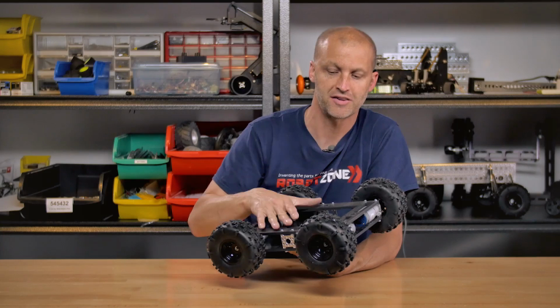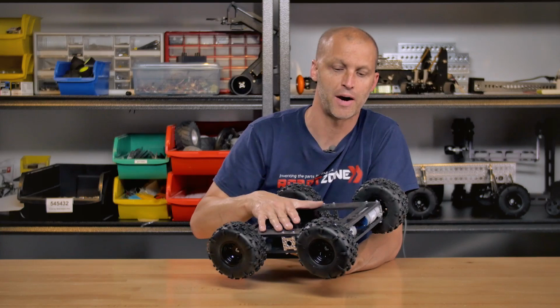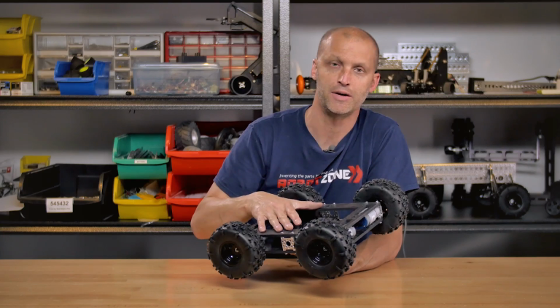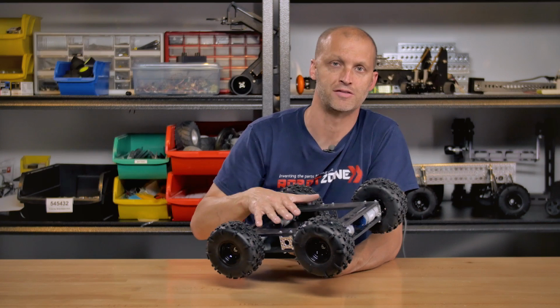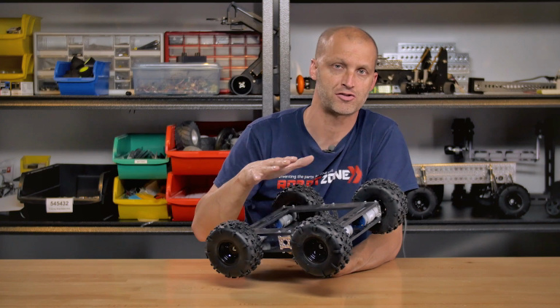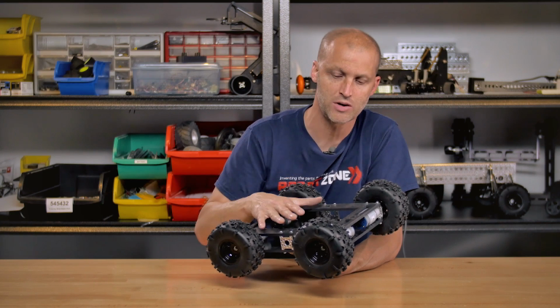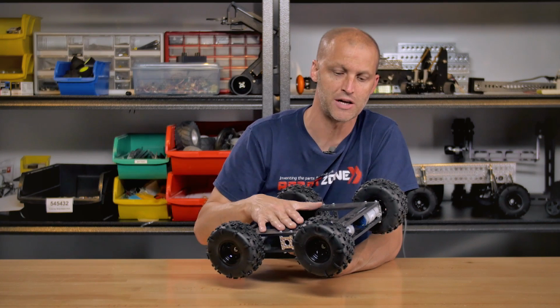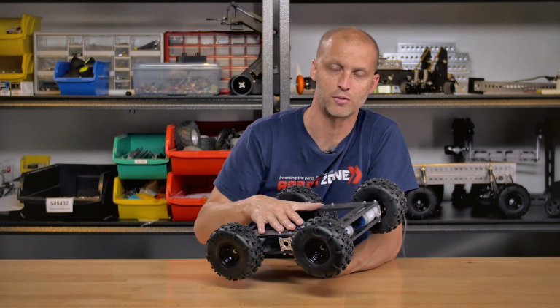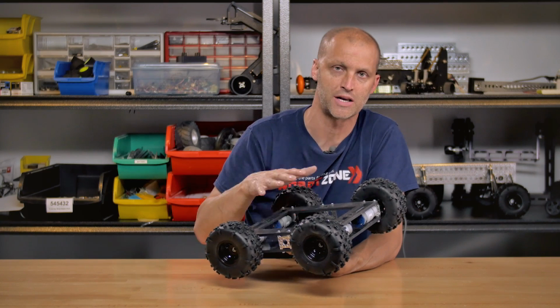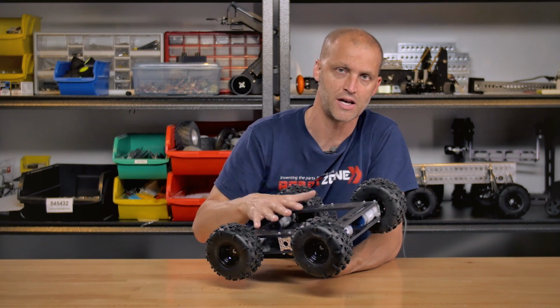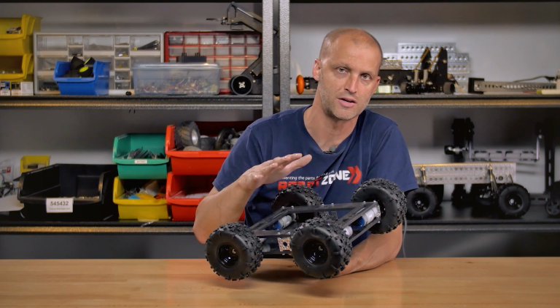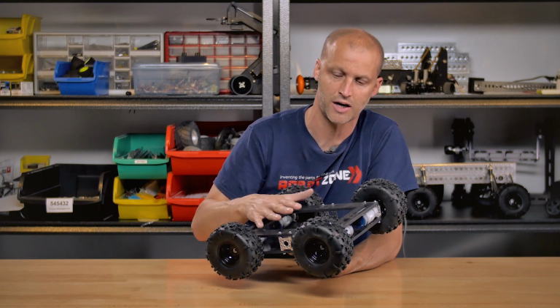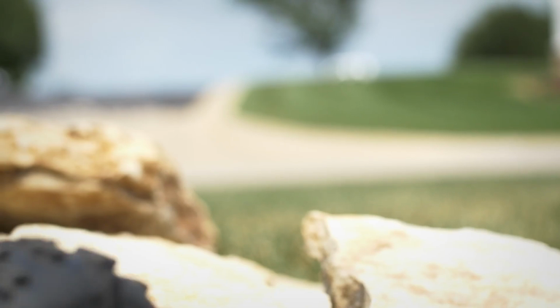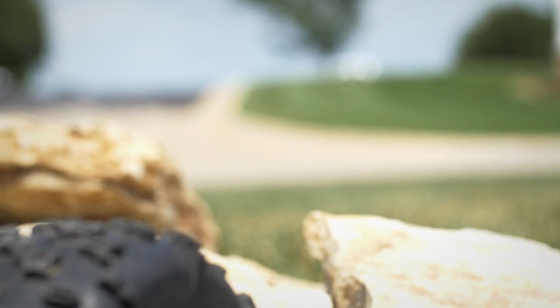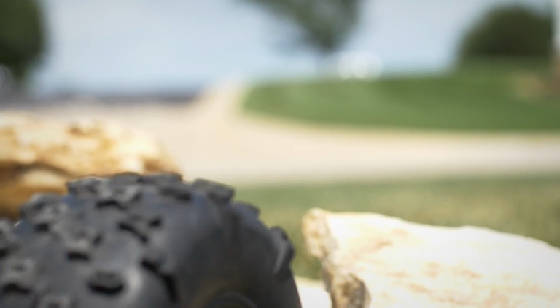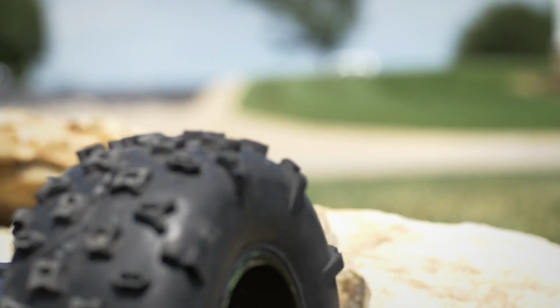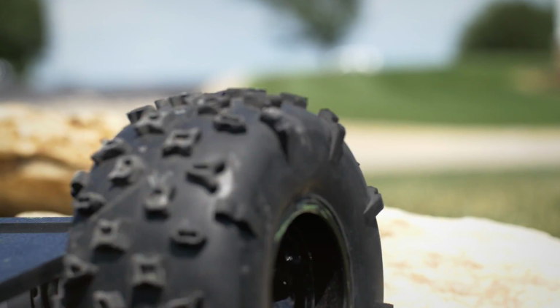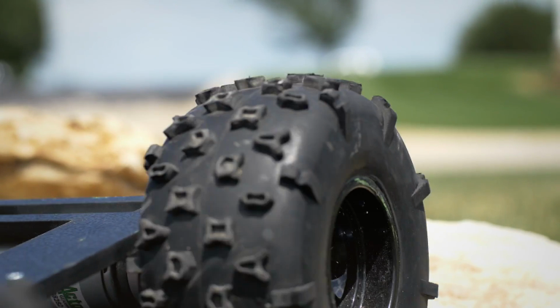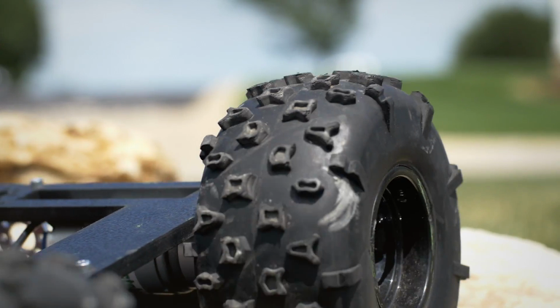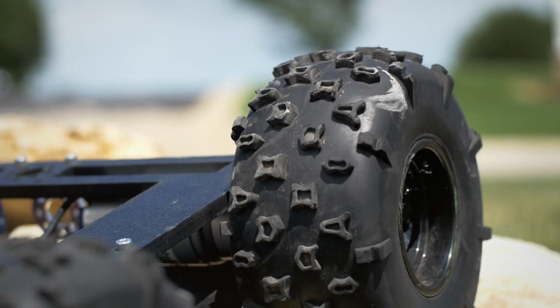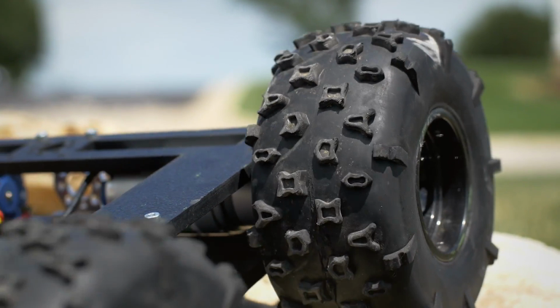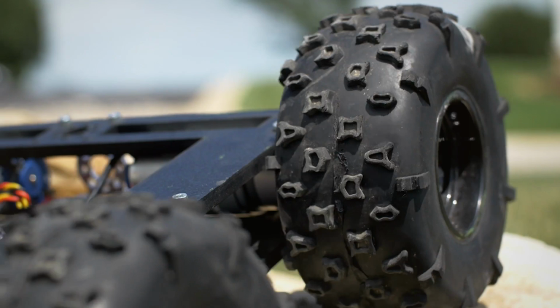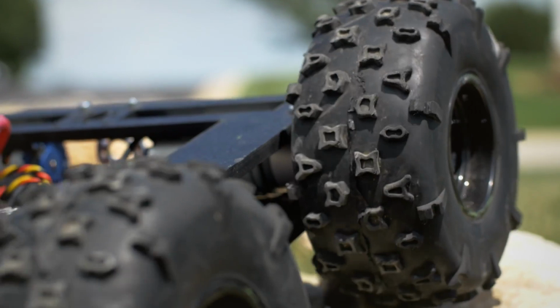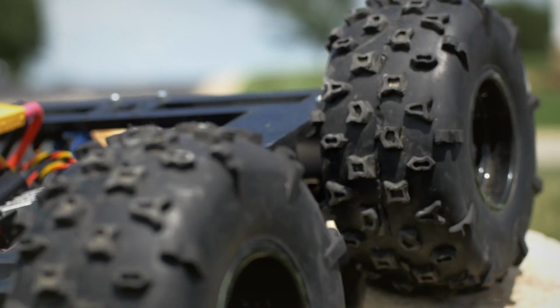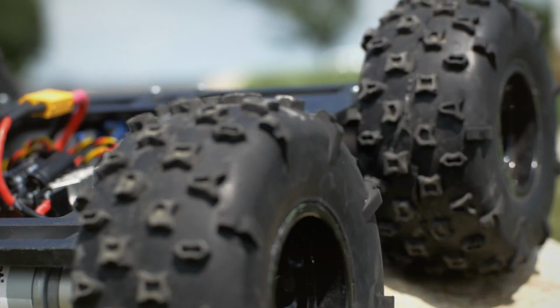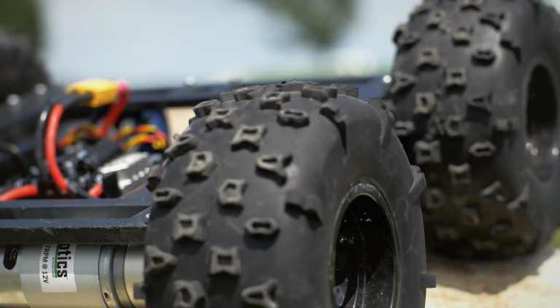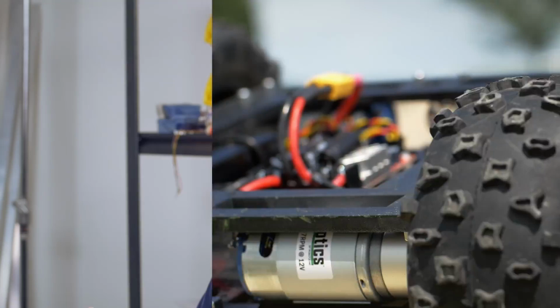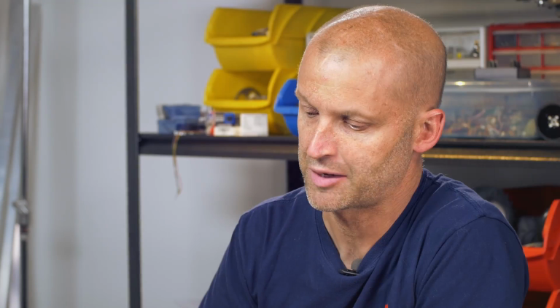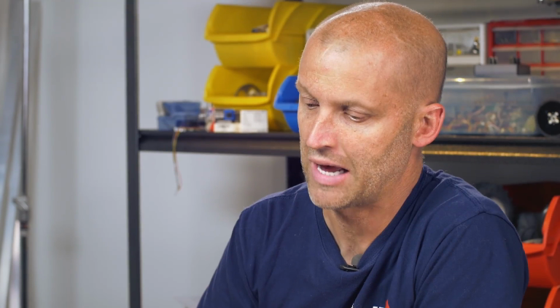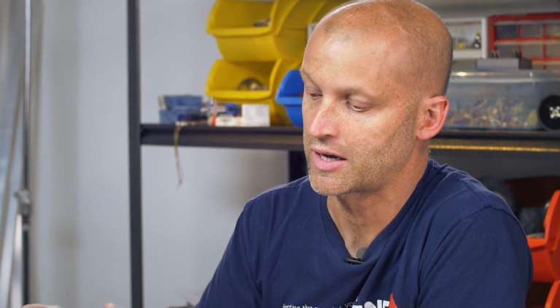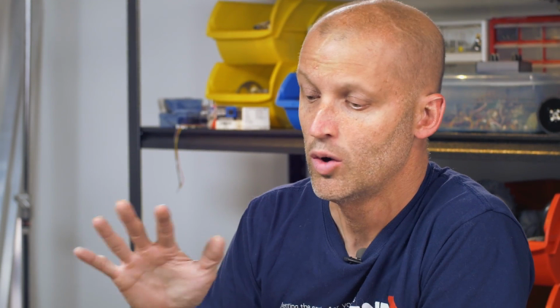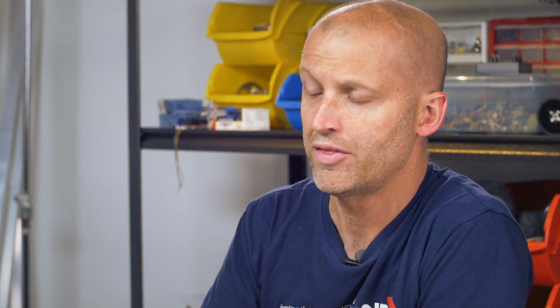The nice thing about ABS is it's extremely durable — you can hit it, you can knock it — but the neat thing too is you can drill through it, you can tap into it. It's a fantastic plastic.